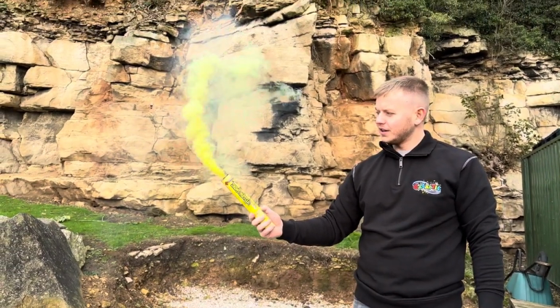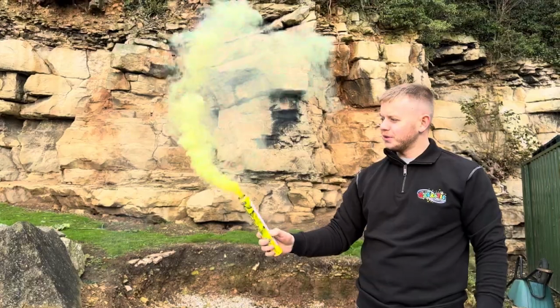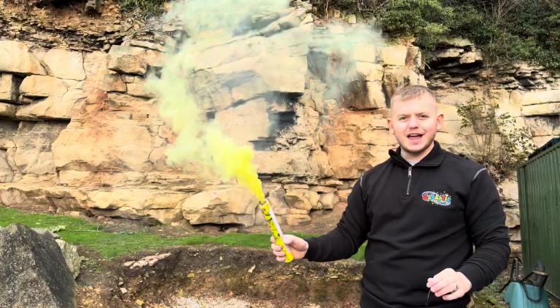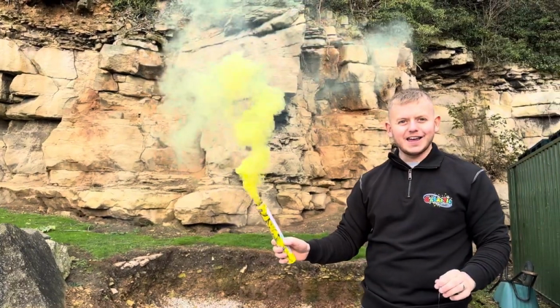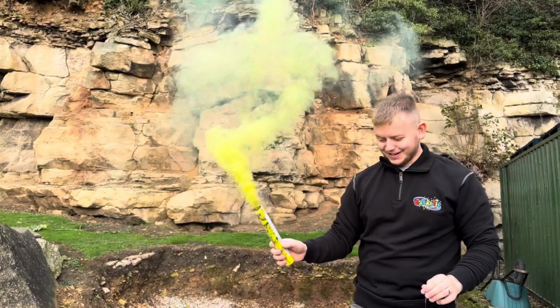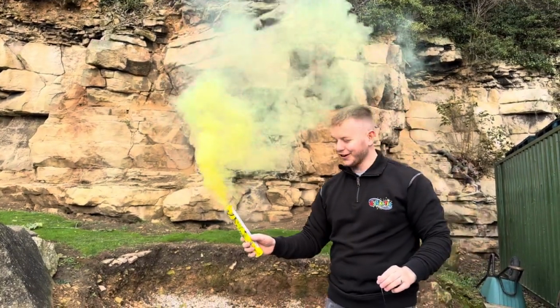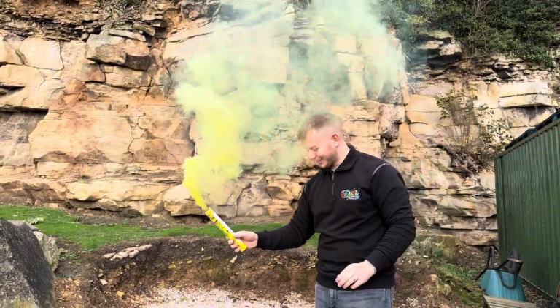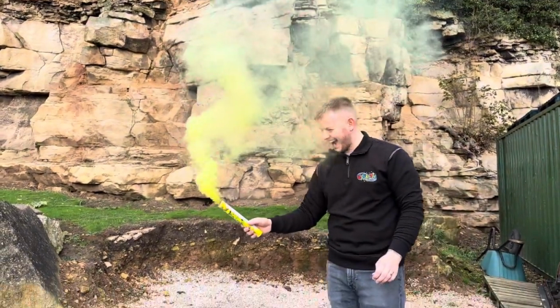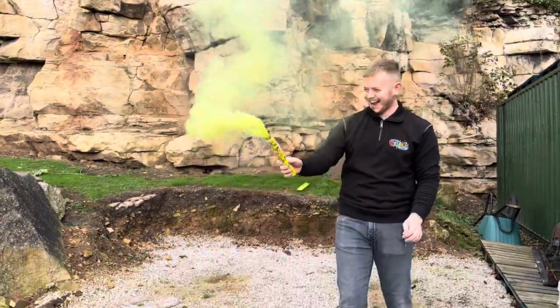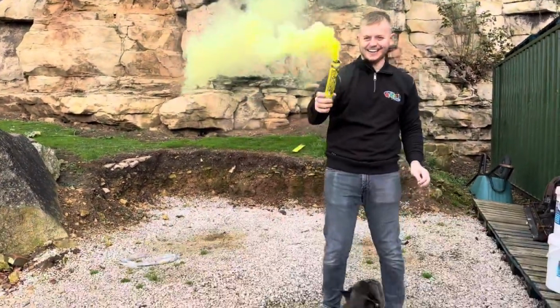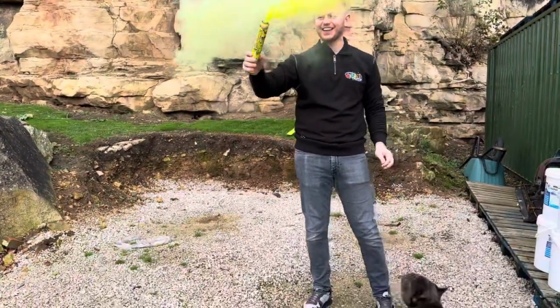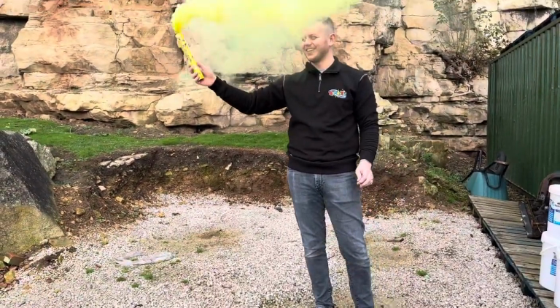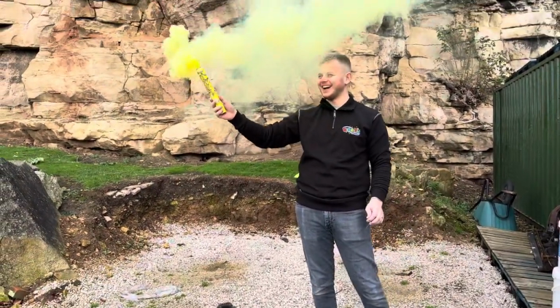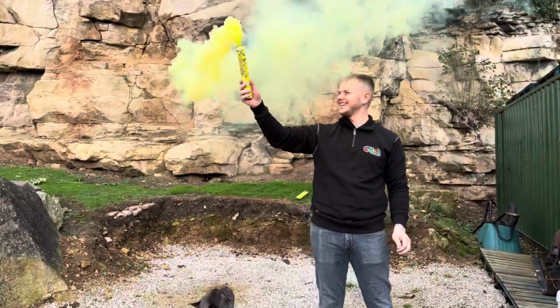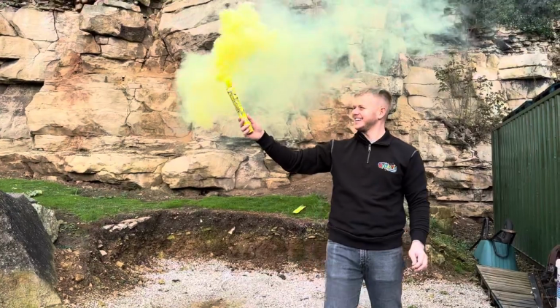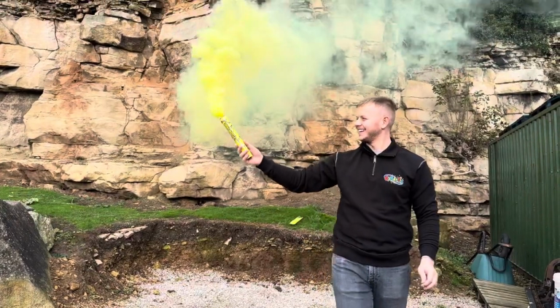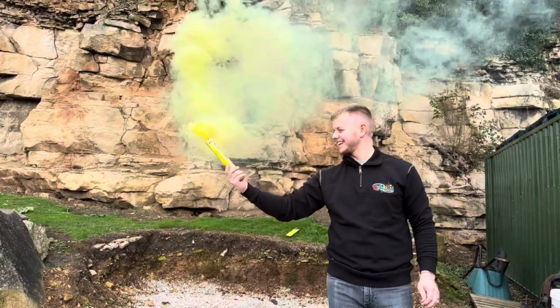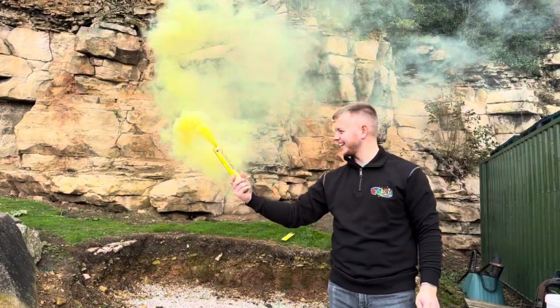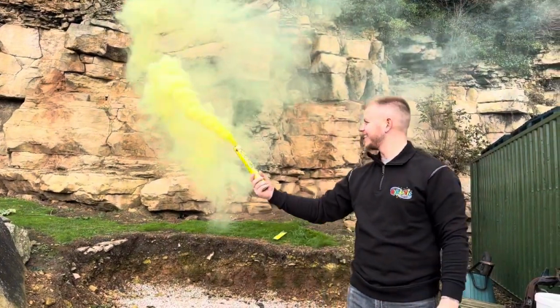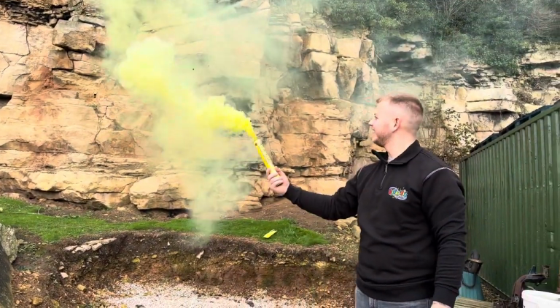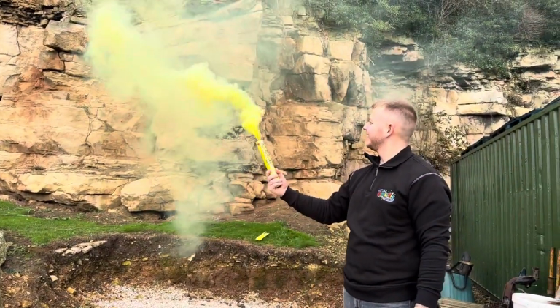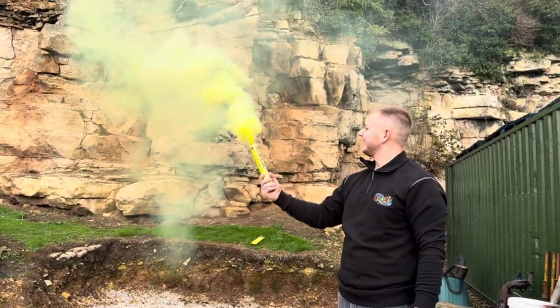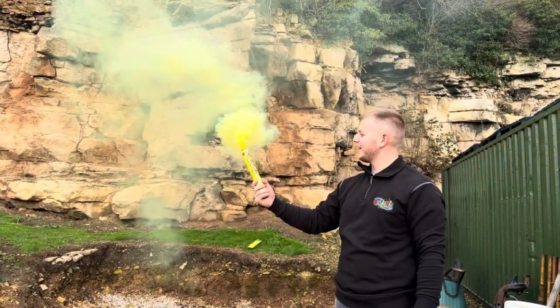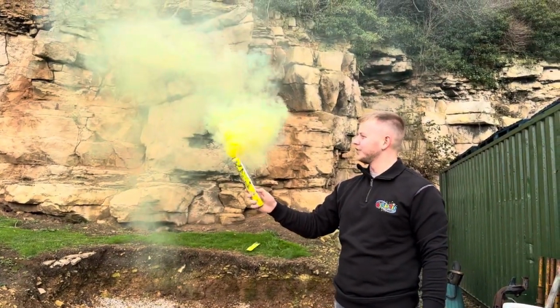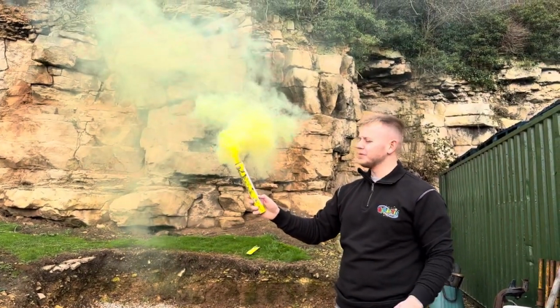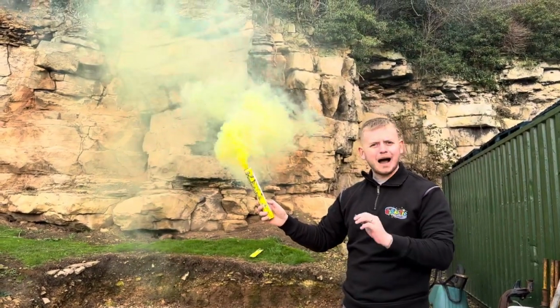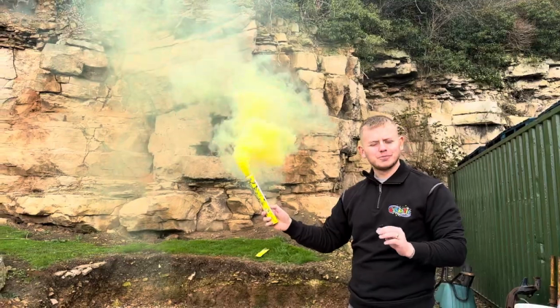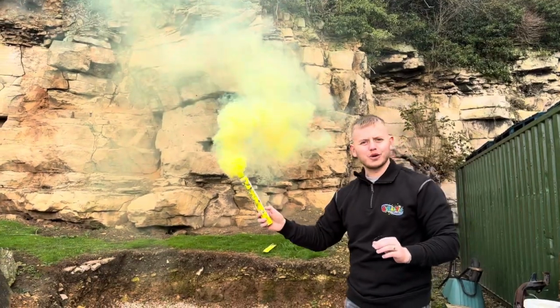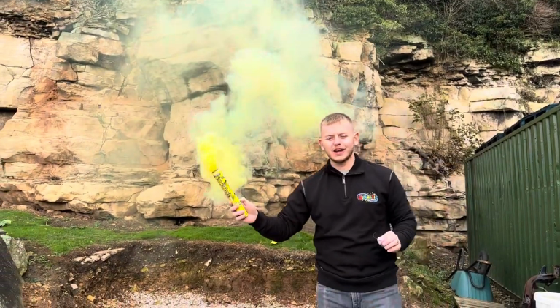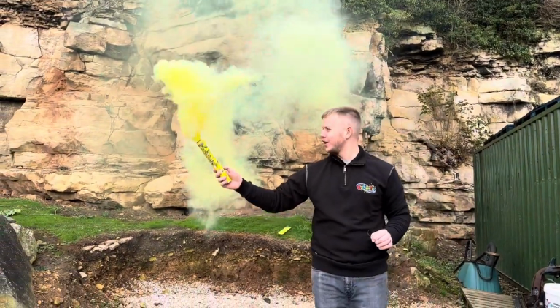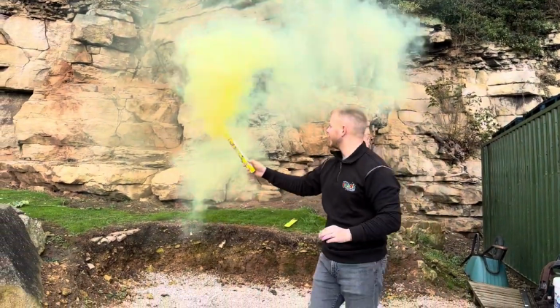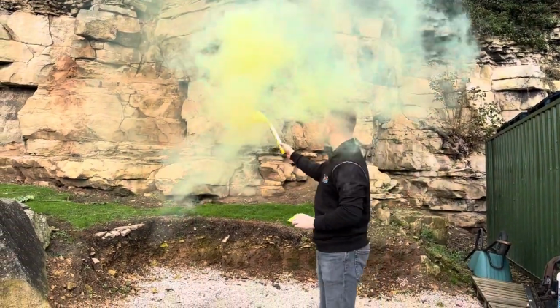We've sadly got the dog here - he loves it, they're his favorite. He likes the black ones best, they're absolutely fantastic. But the amount of smoke is phenomenal, isn't it? Look at that!